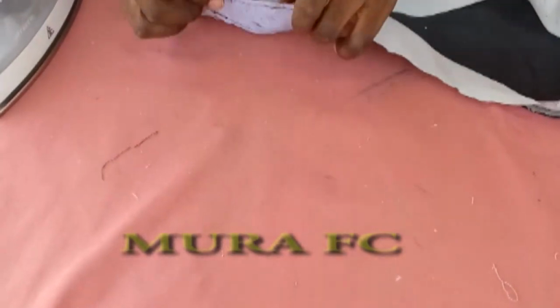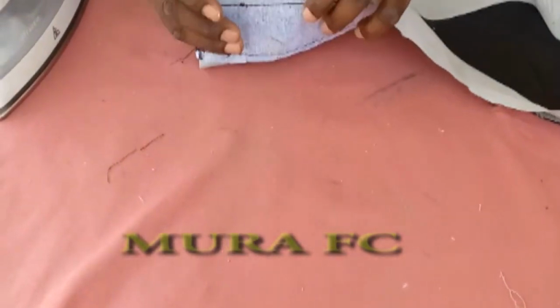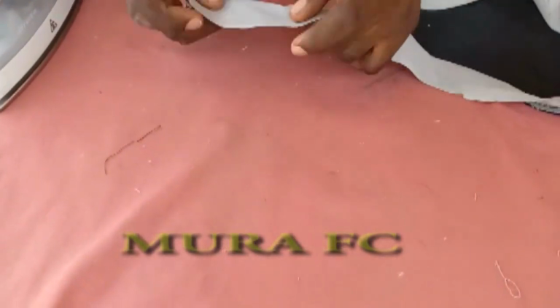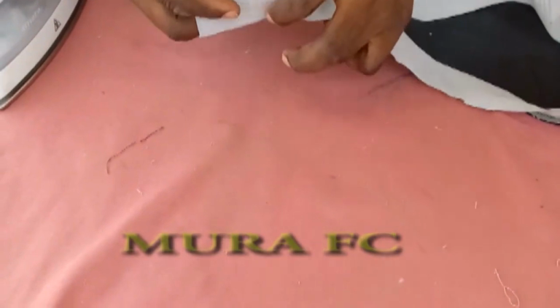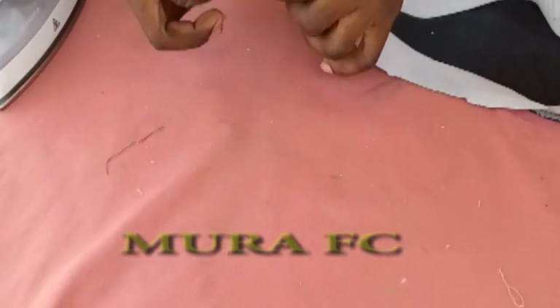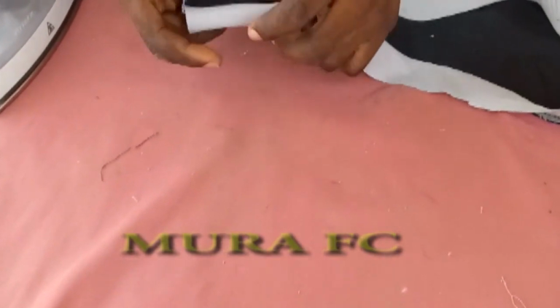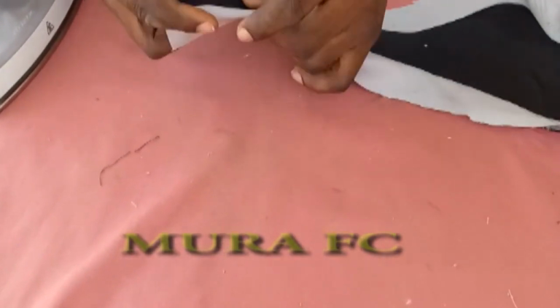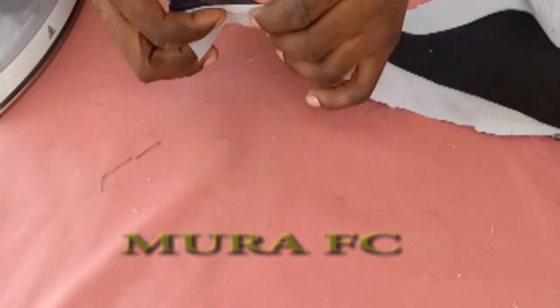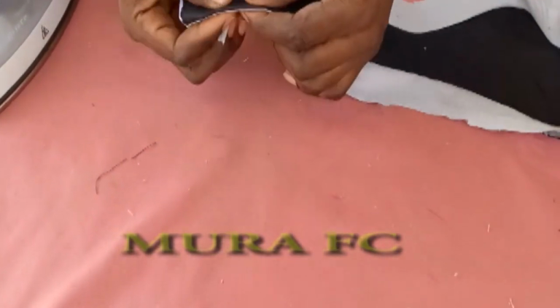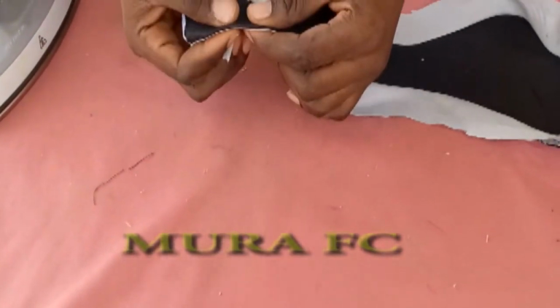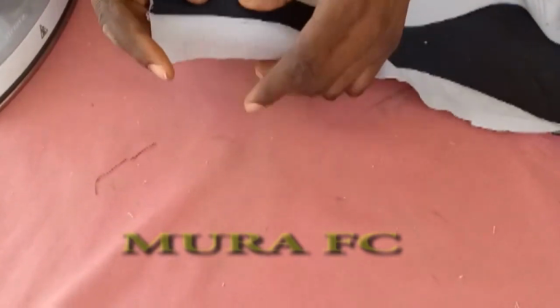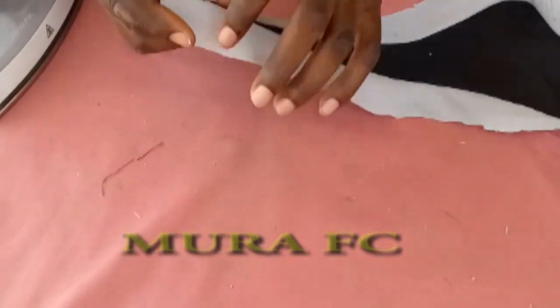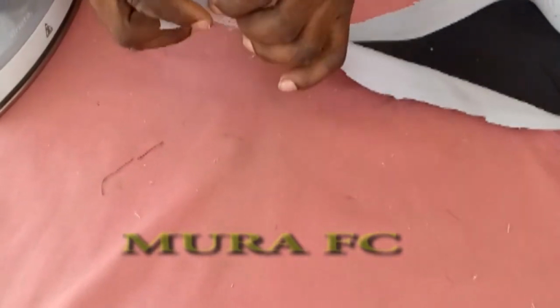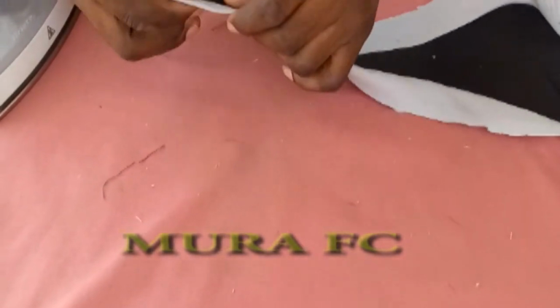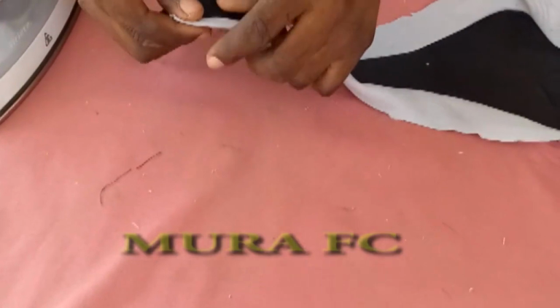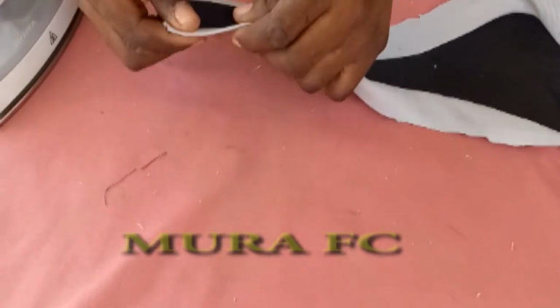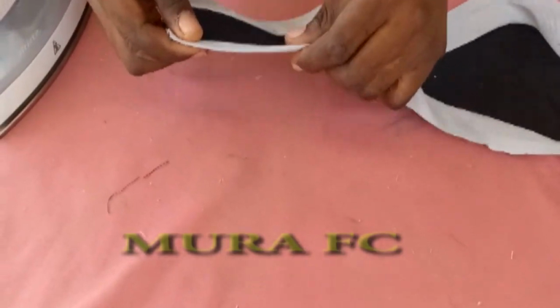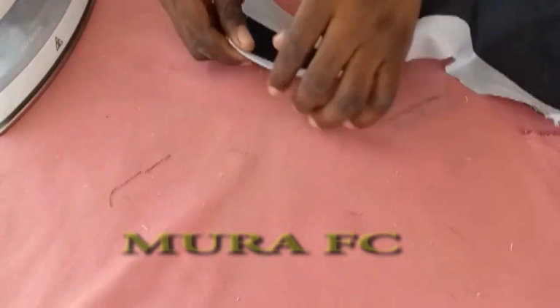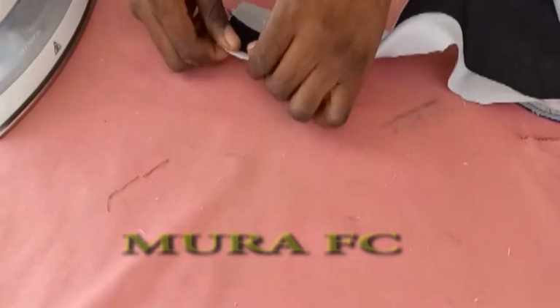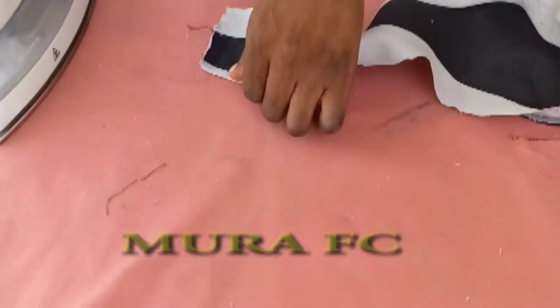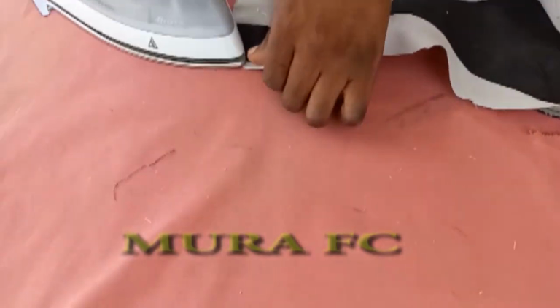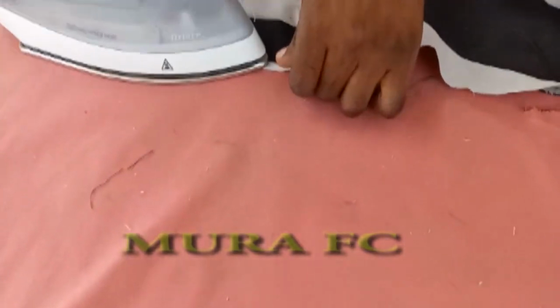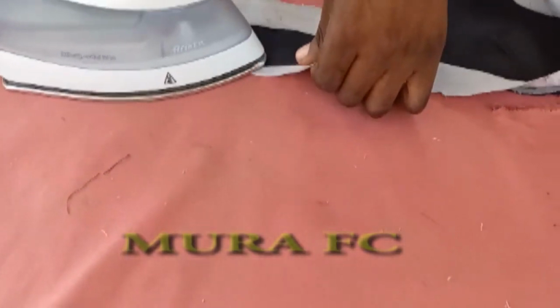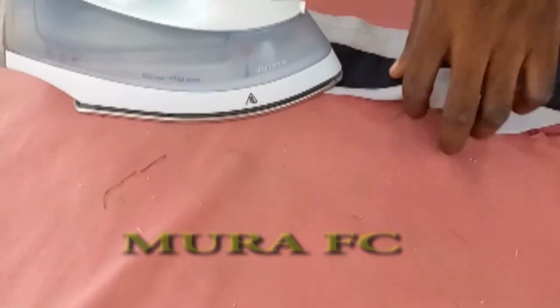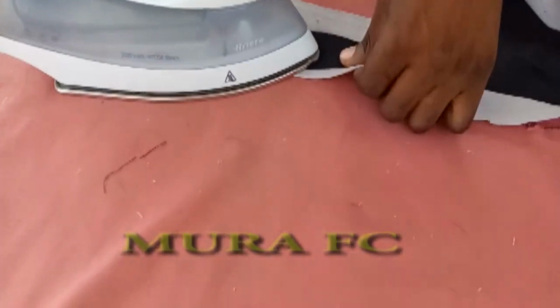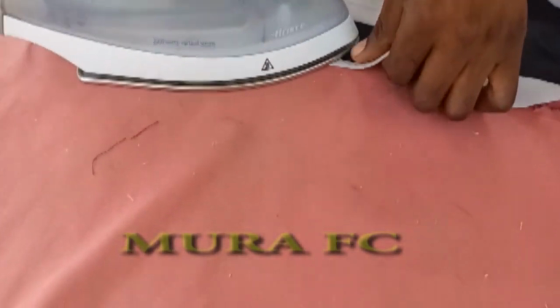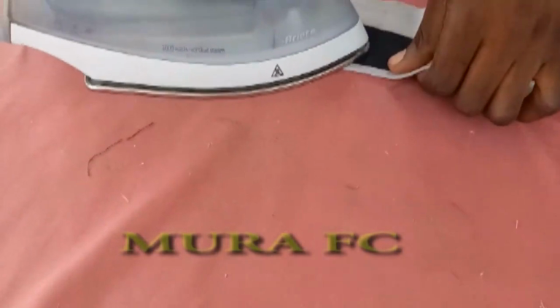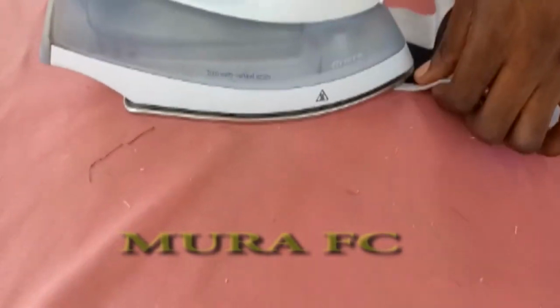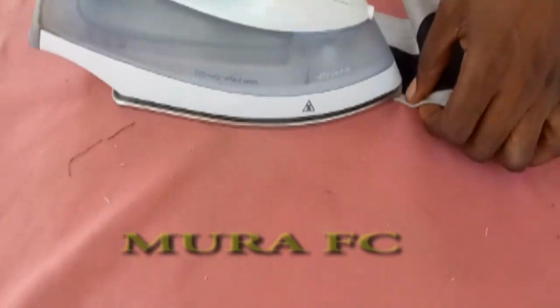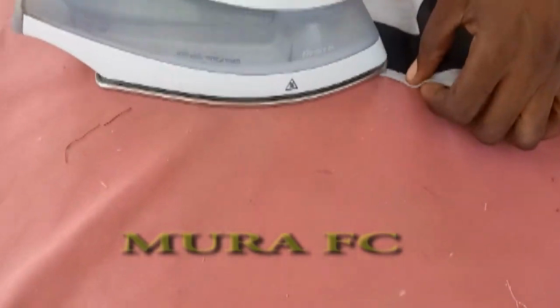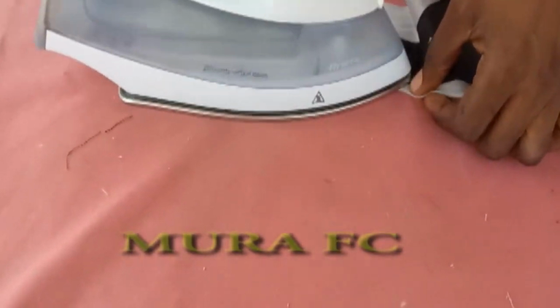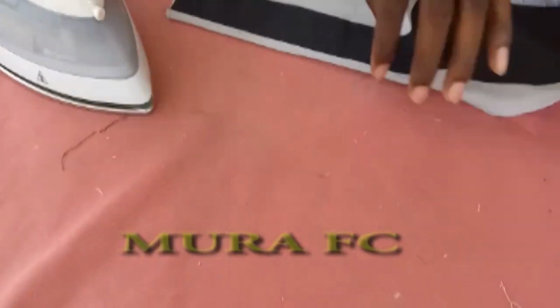We're going to fold it like this — not like this, fold it like this — then we iron it. Take your time, don't rush.